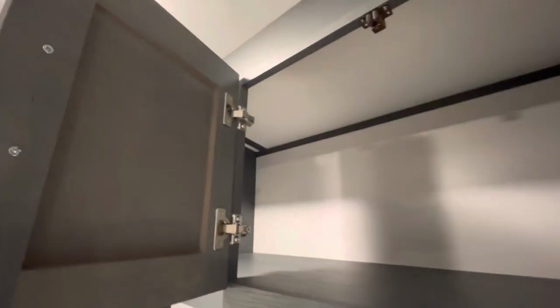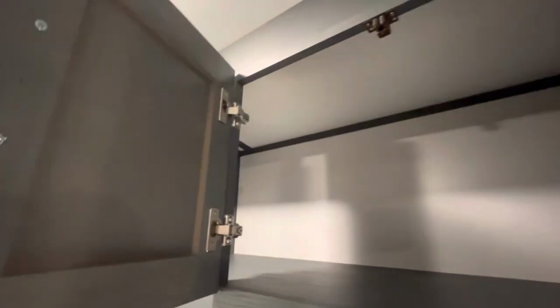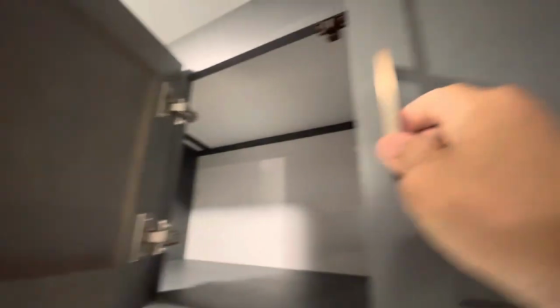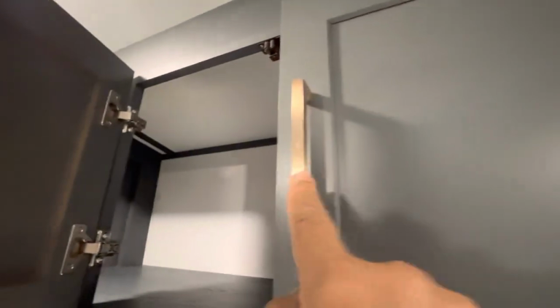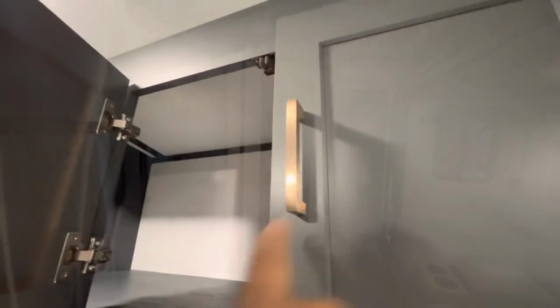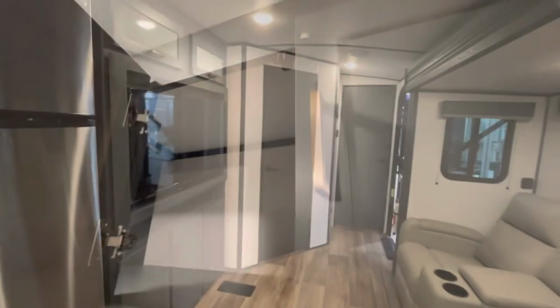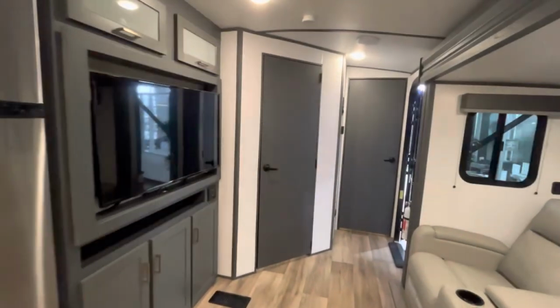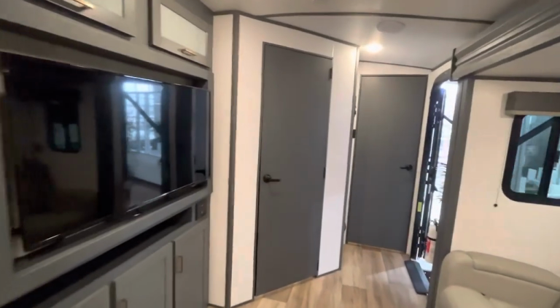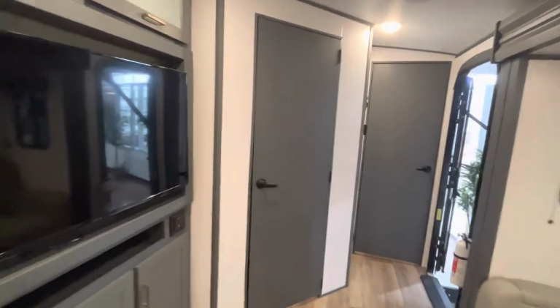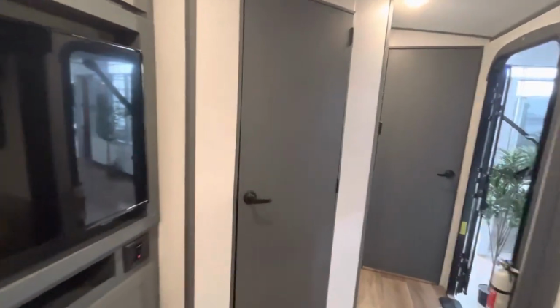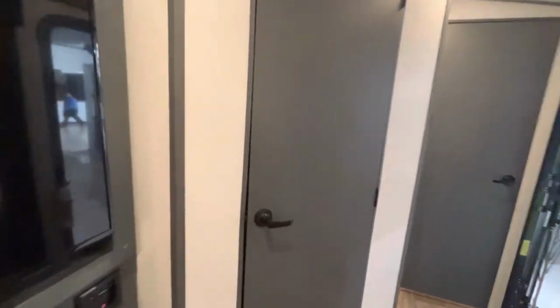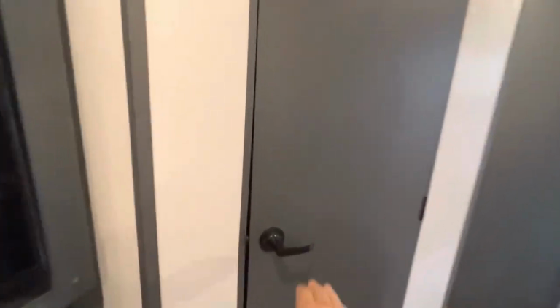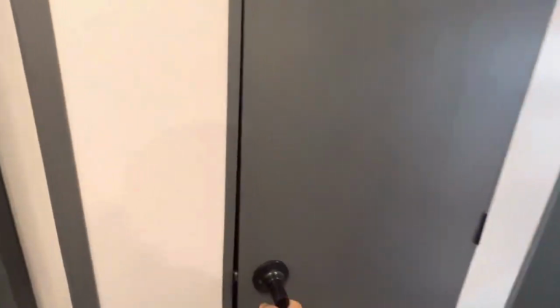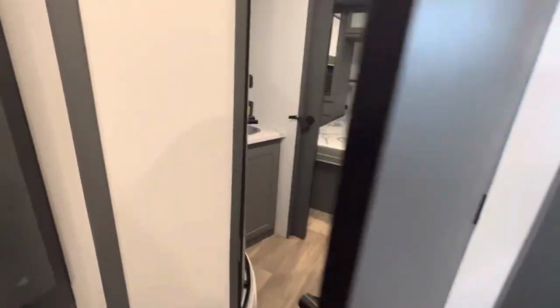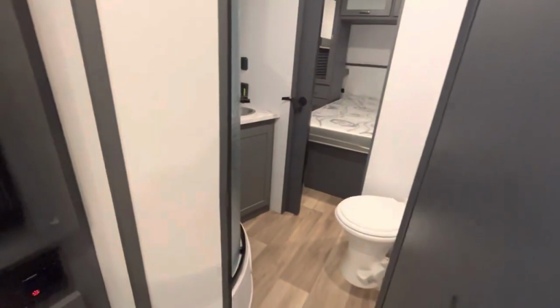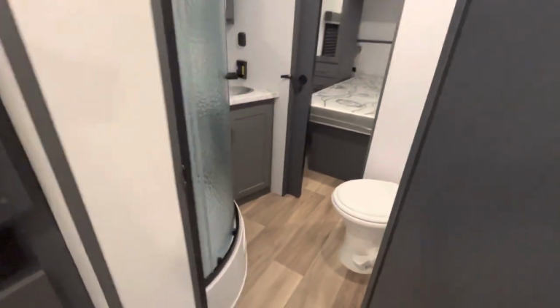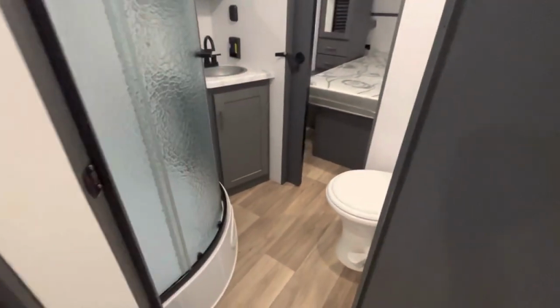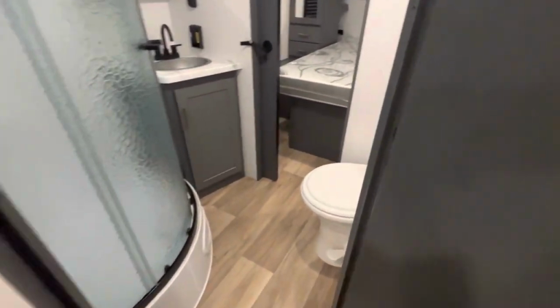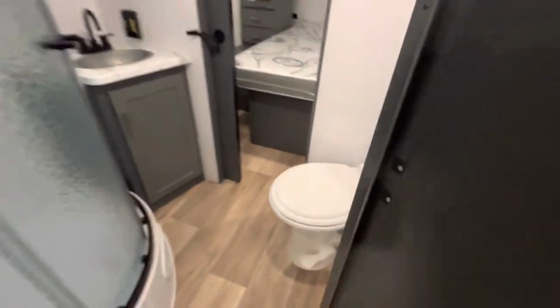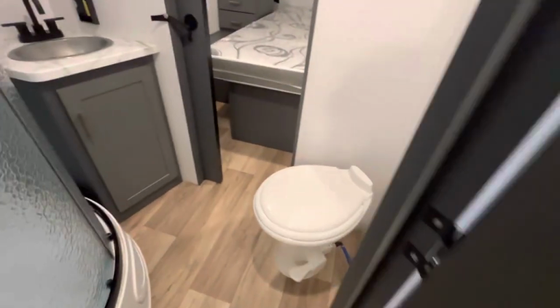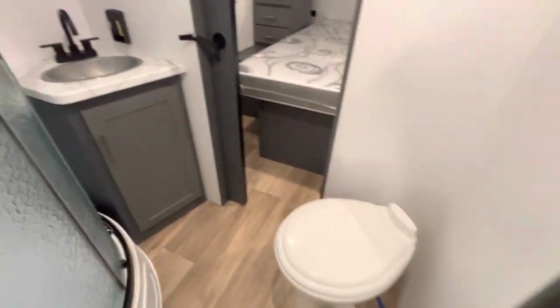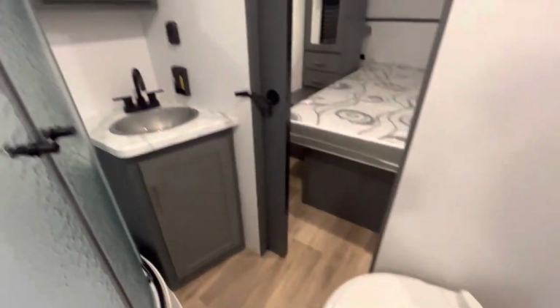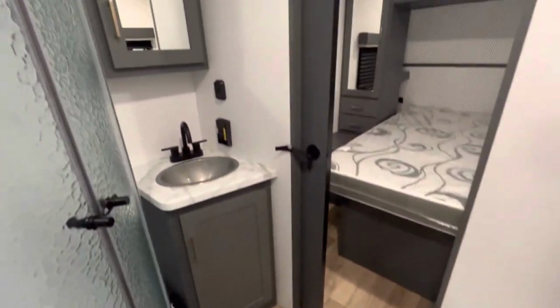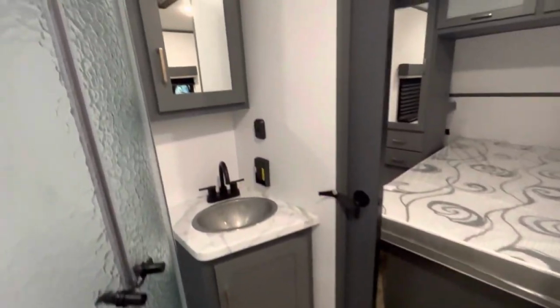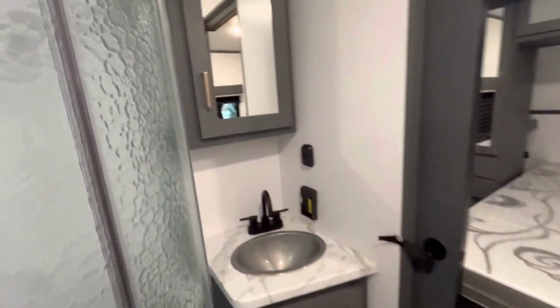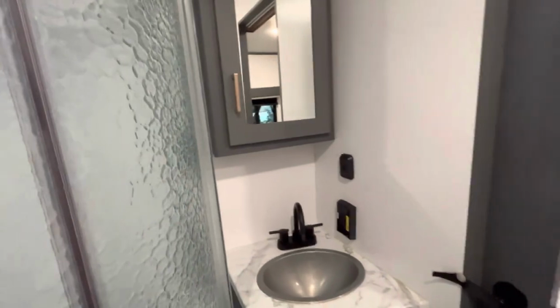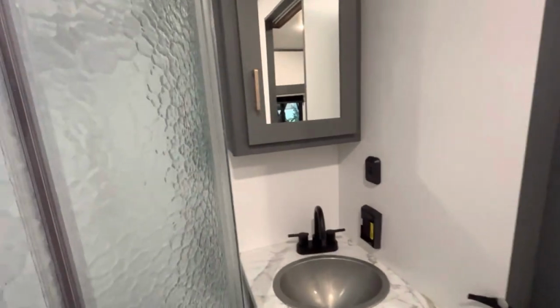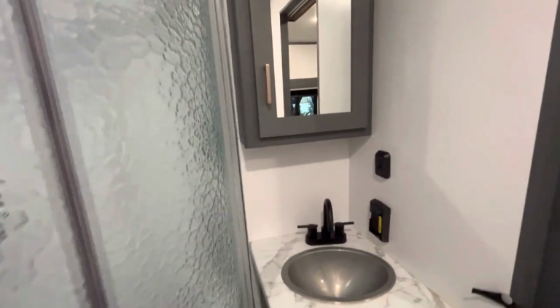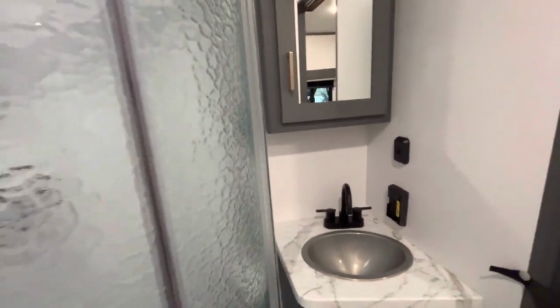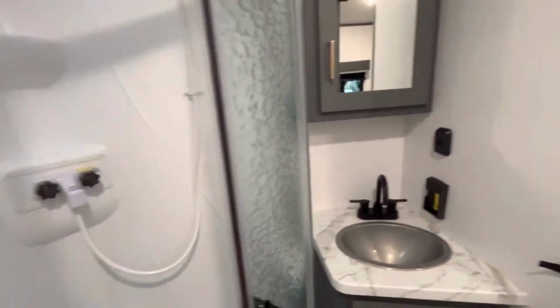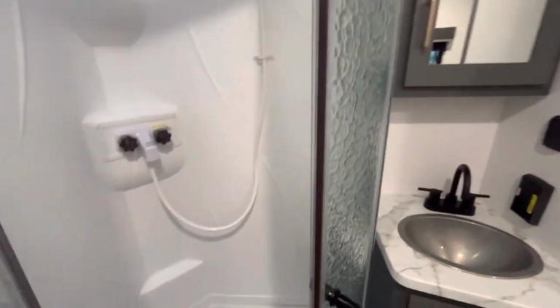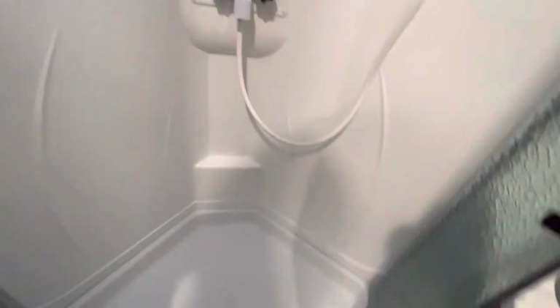Check out those oversized residential hinges and nice hardware. I have to go to the bathroom because I want to show you what it looks like in here — check it out, all kinds of room around that toilet. You've got a corner shower with a good size footprint.